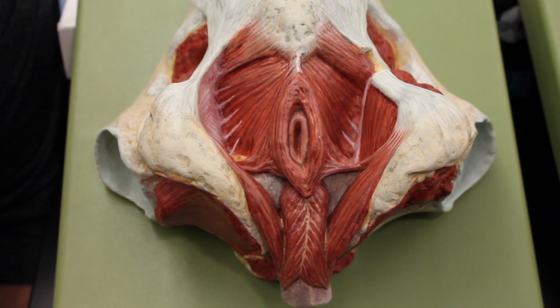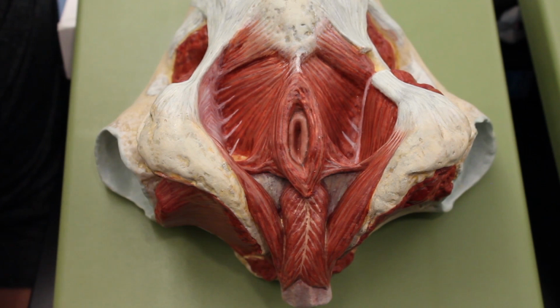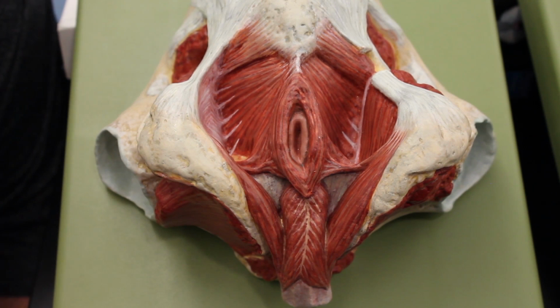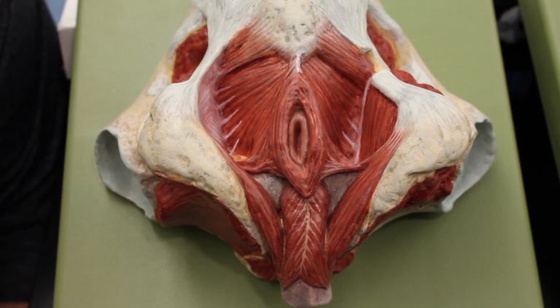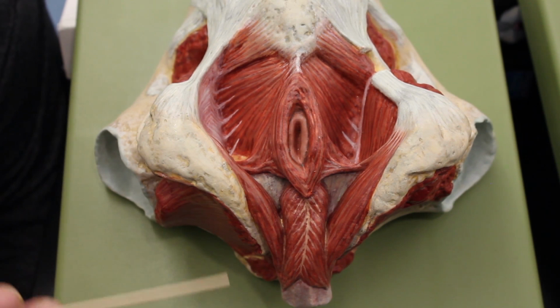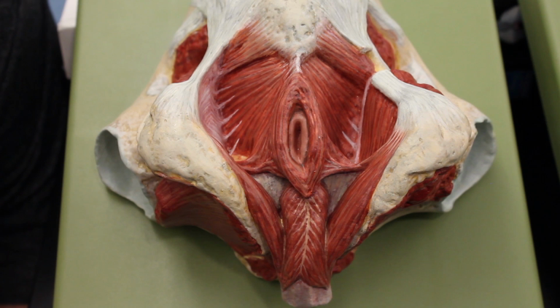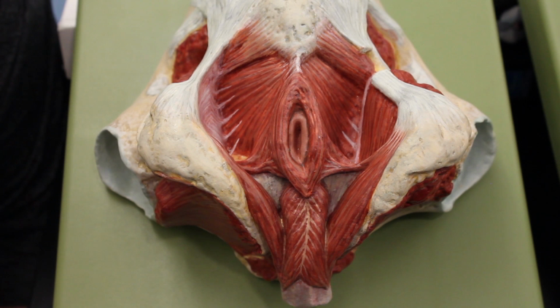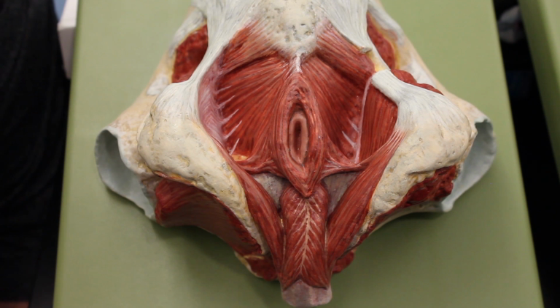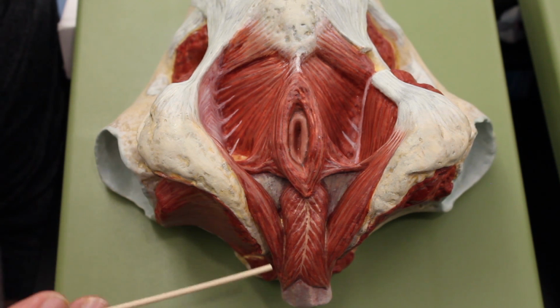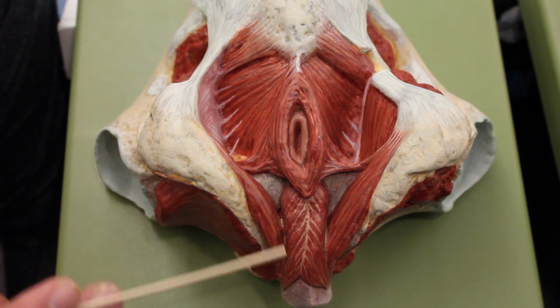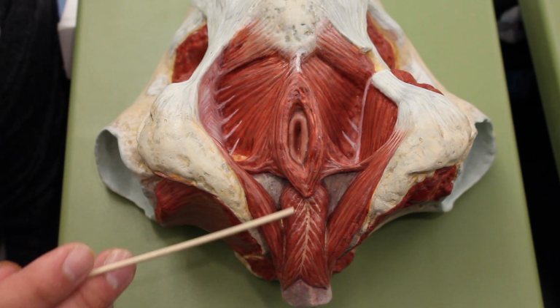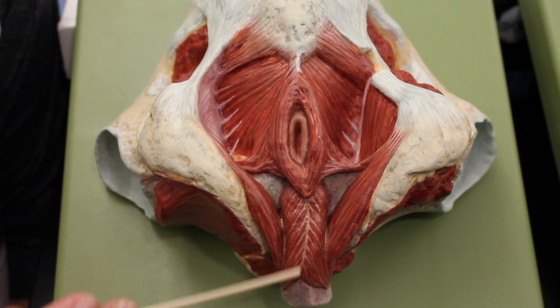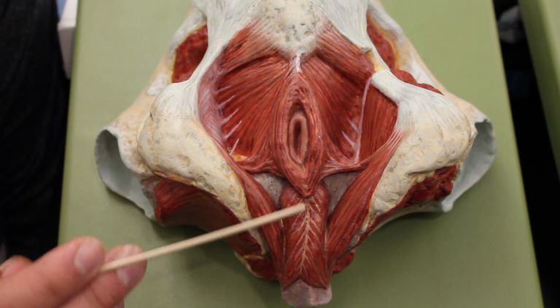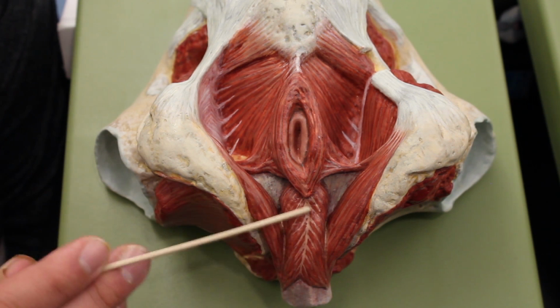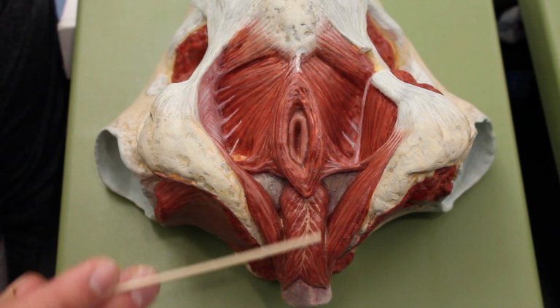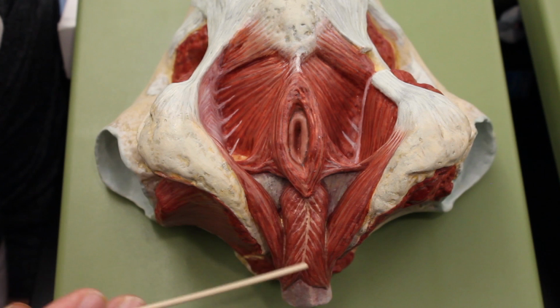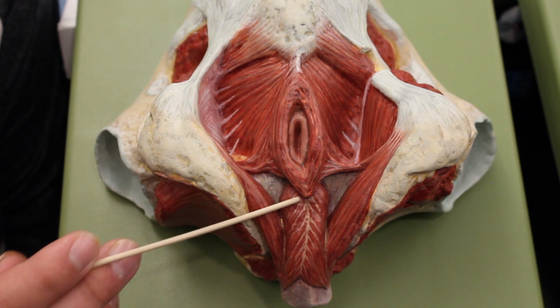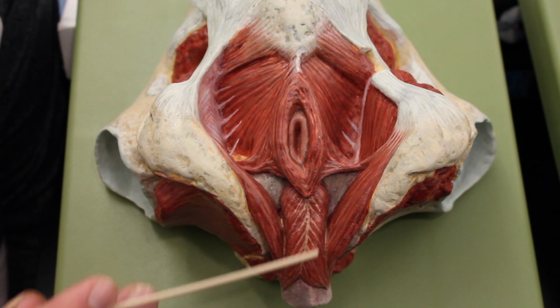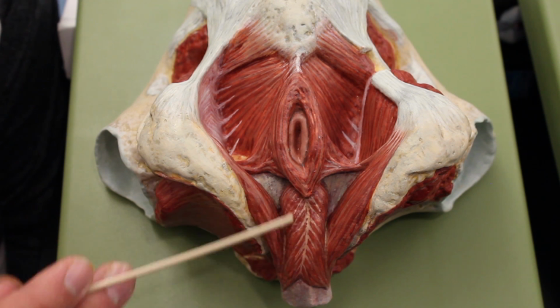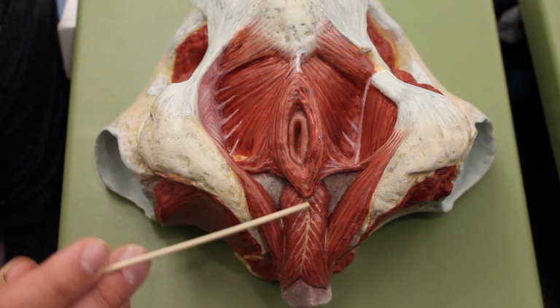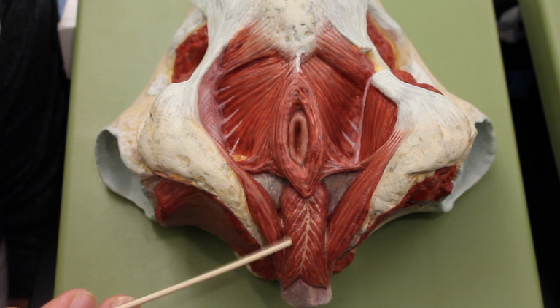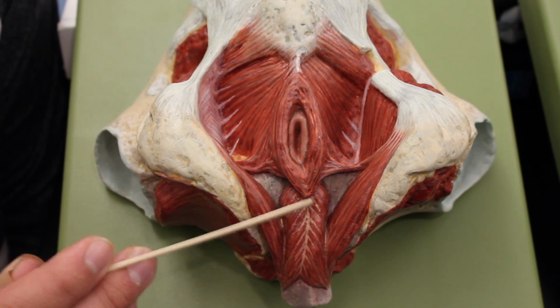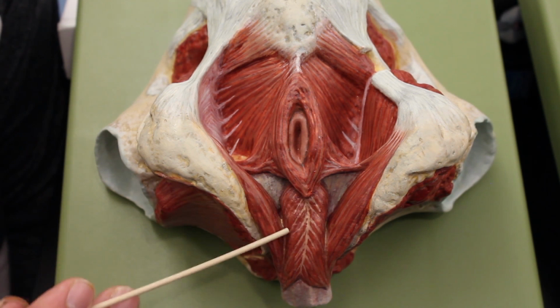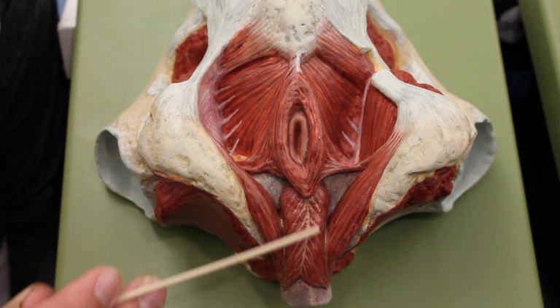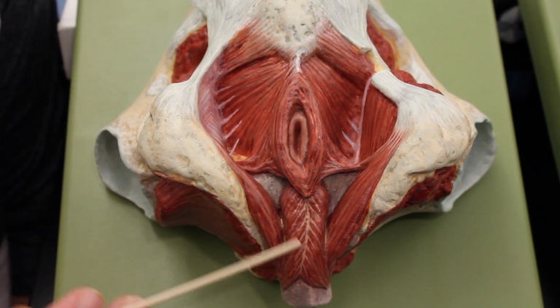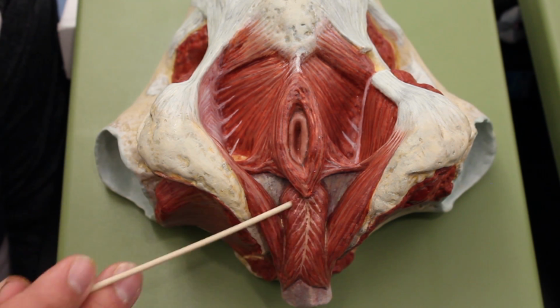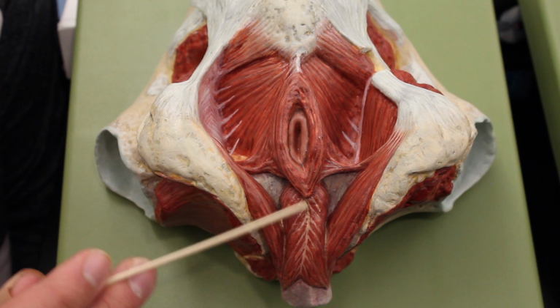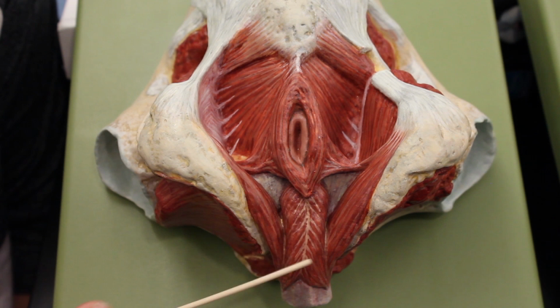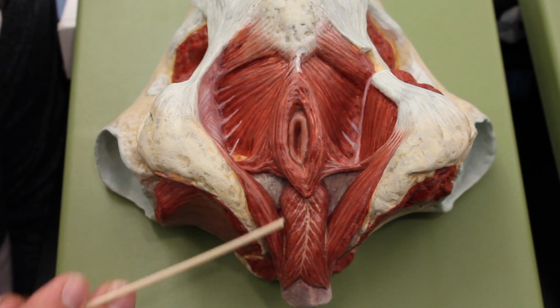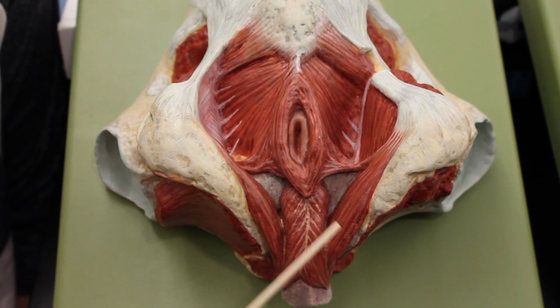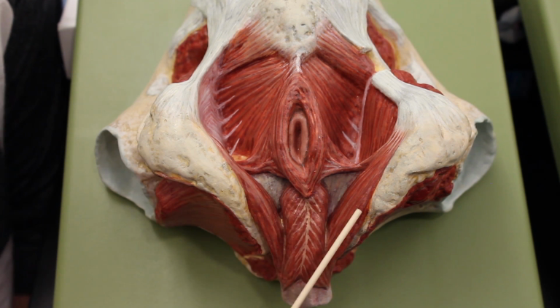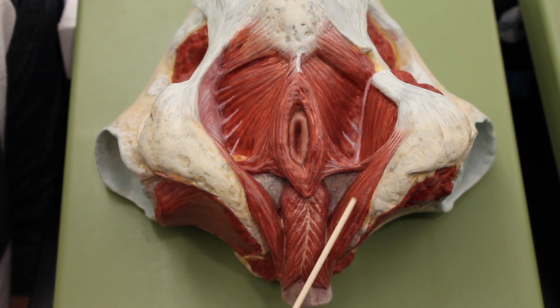Hi ninja nerds, we're going to take a look at the male pelvis. The first muscle here is called the bulbospongiosus muscle. The bulbospongiosus muscle can contract at about 11 miles an hour to blast sperm out.